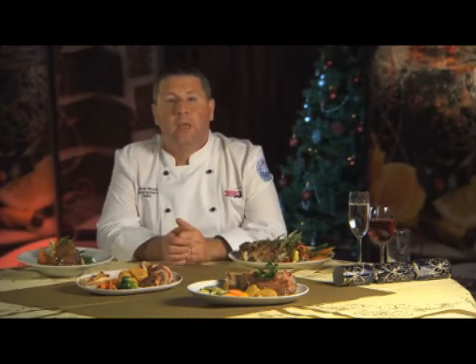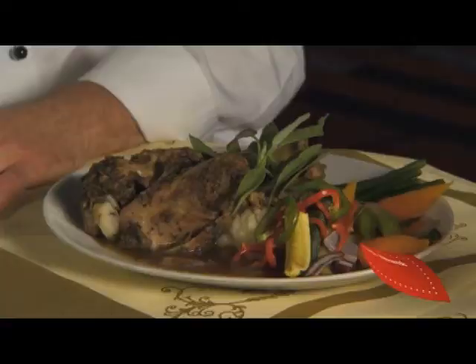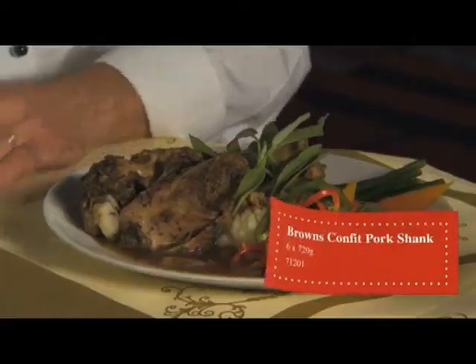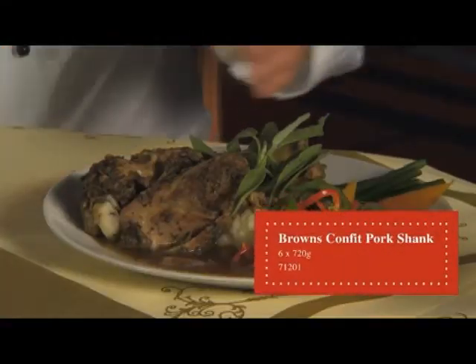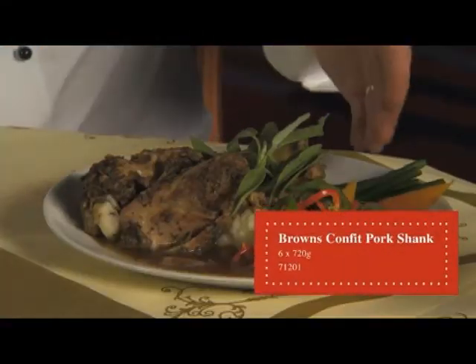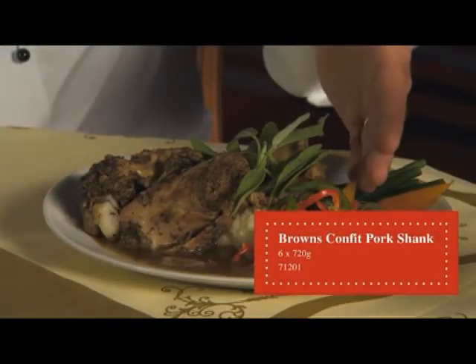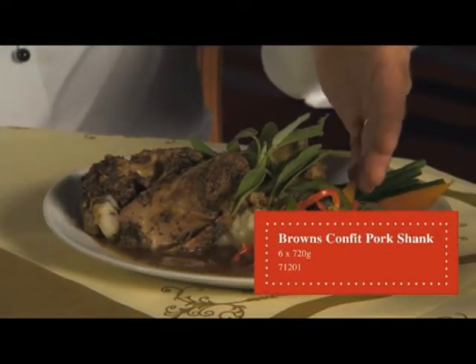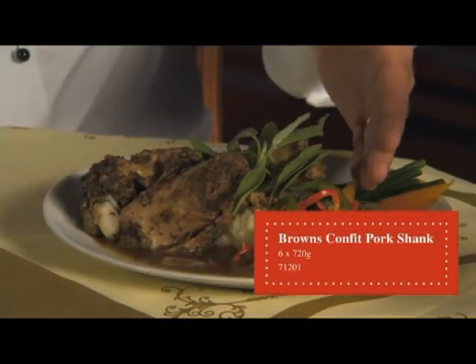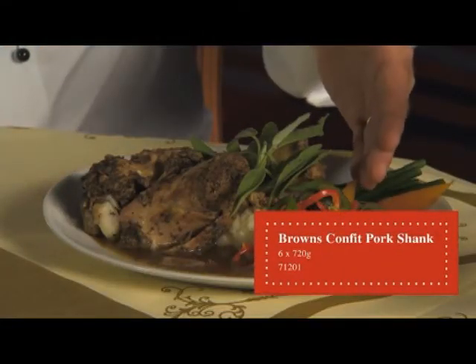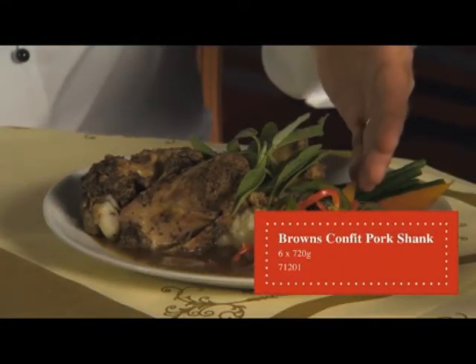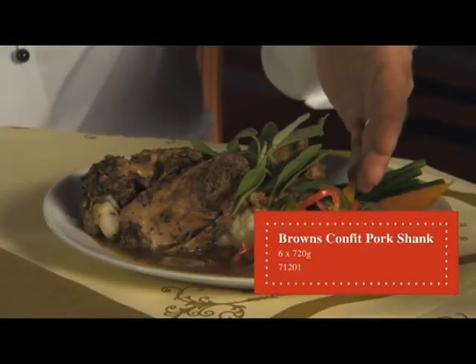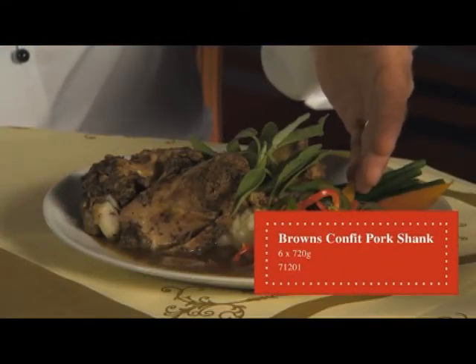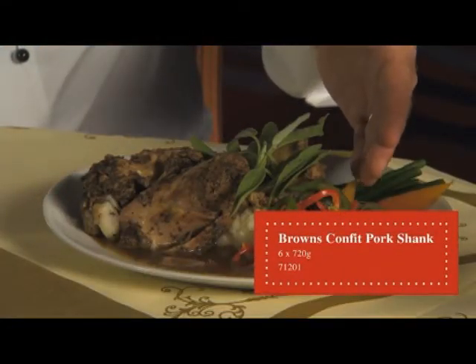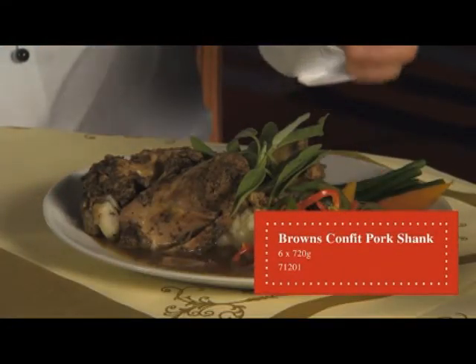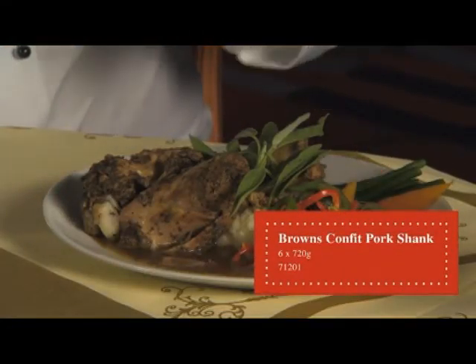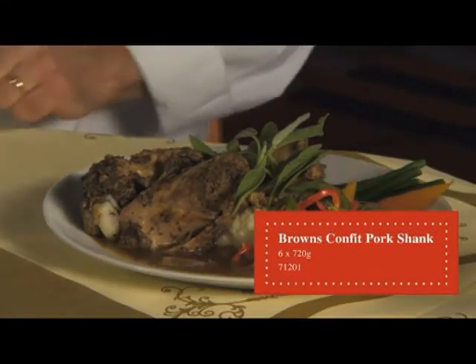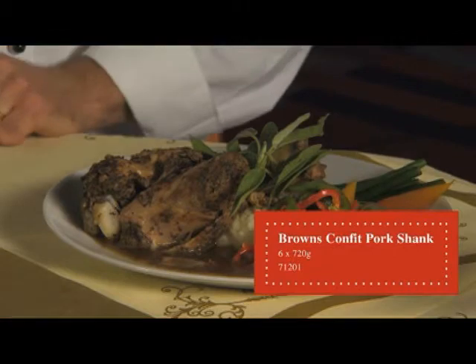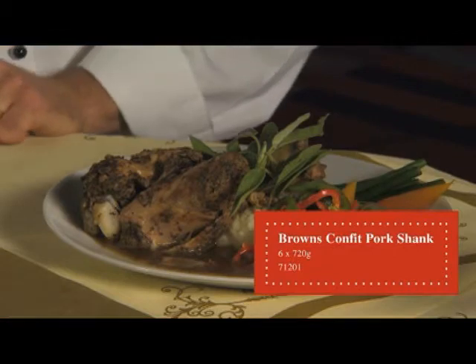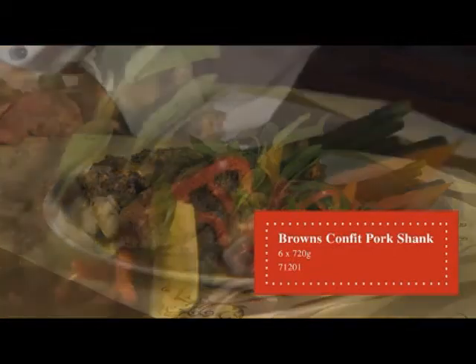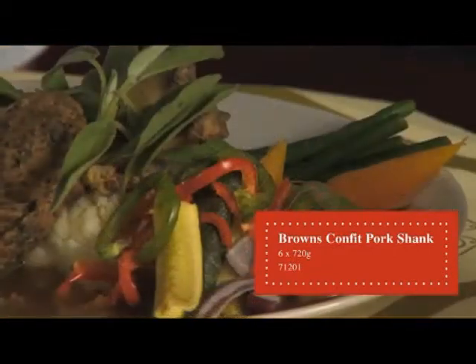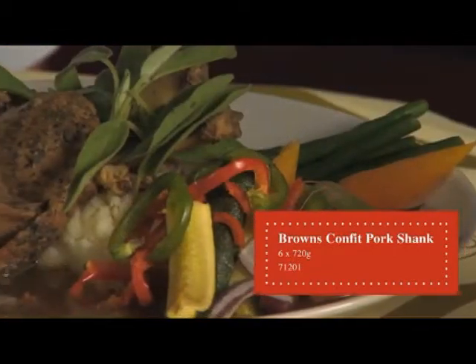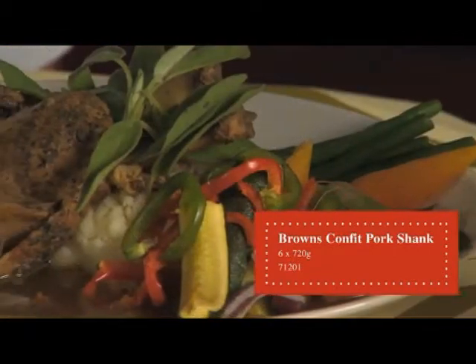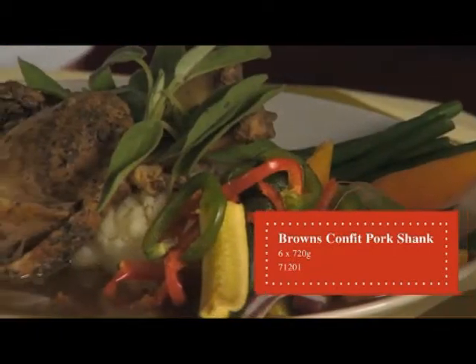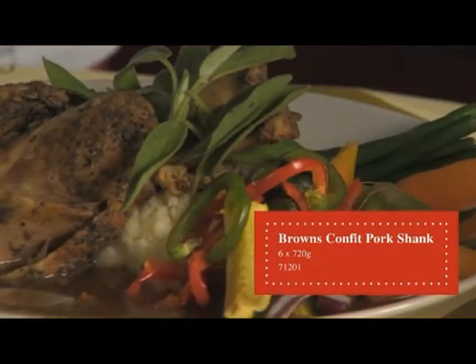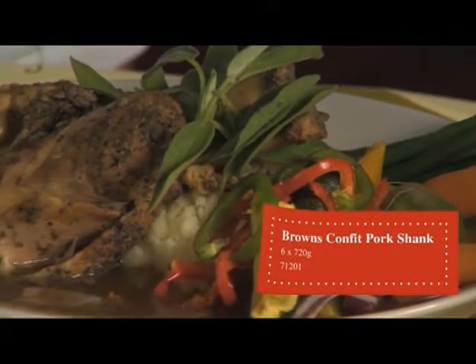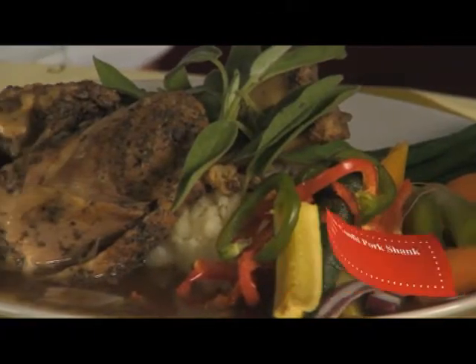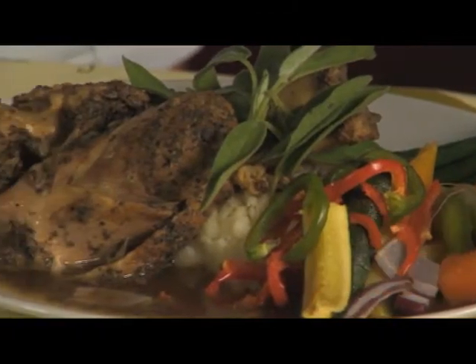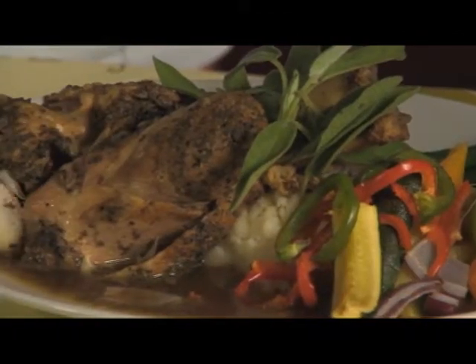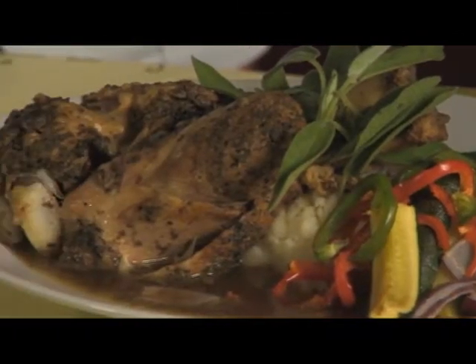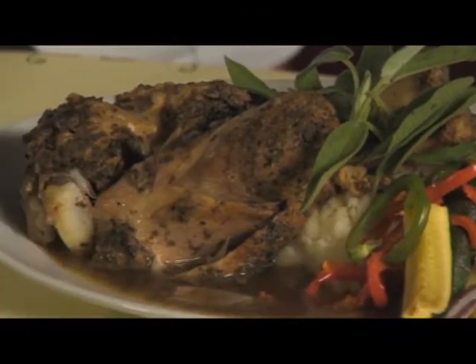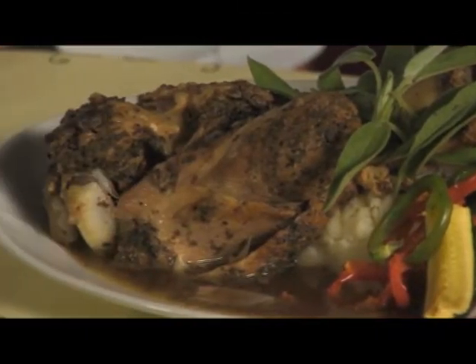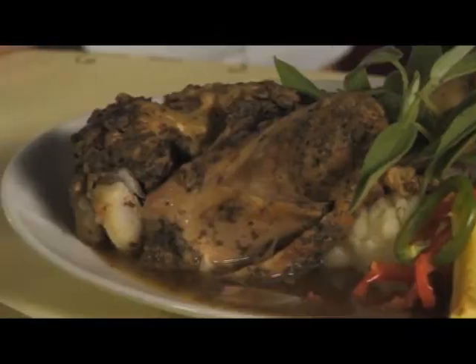This is a sous vide product which is marinated in onions, salt and pepper and garlic. It cooks in 30 minutes or microwaves in seven, and then allows you to finish the product whichever way you wish.